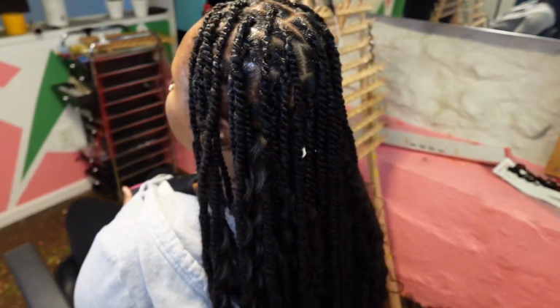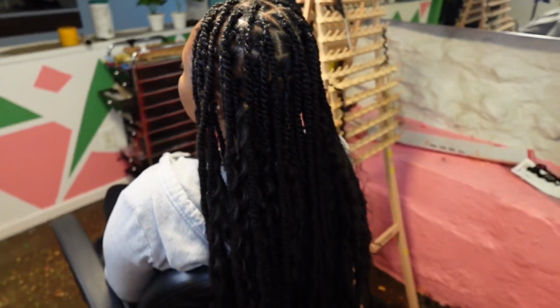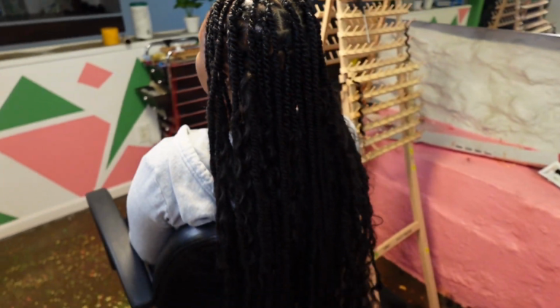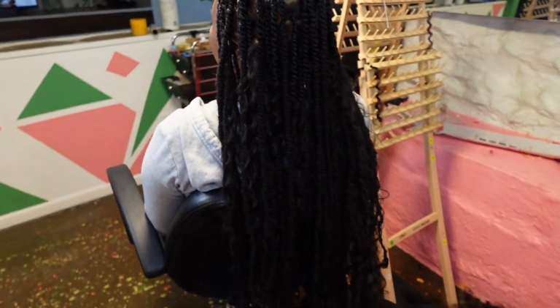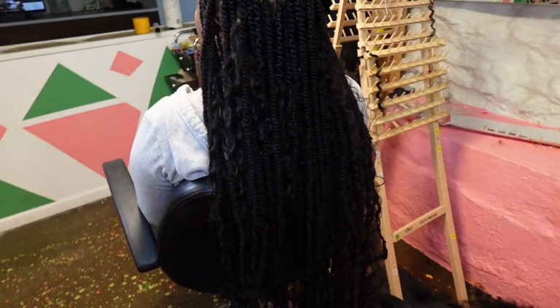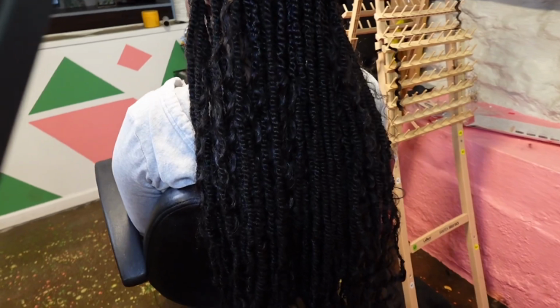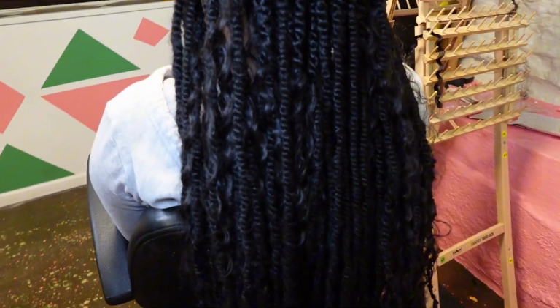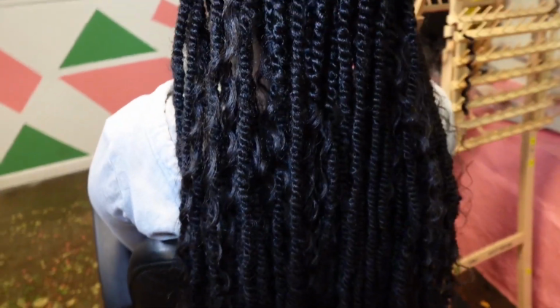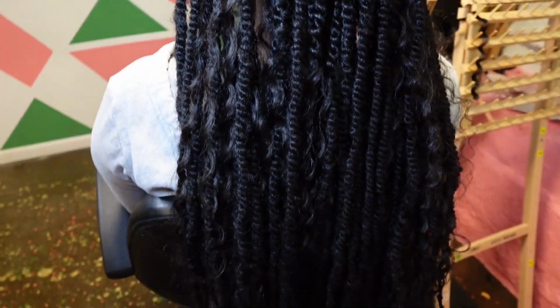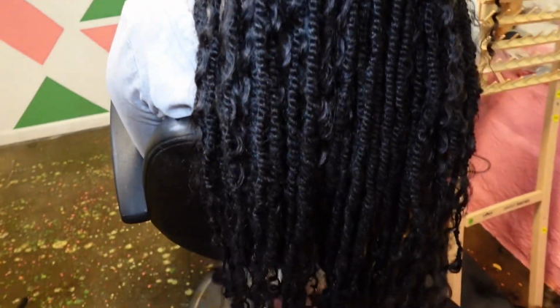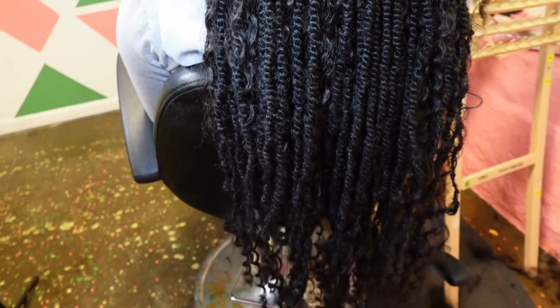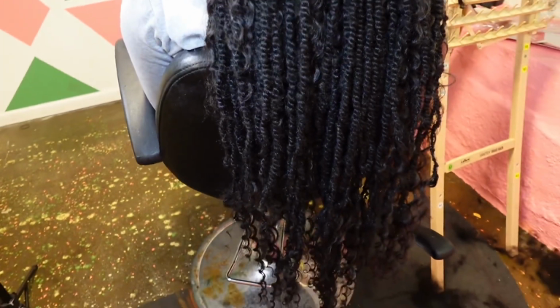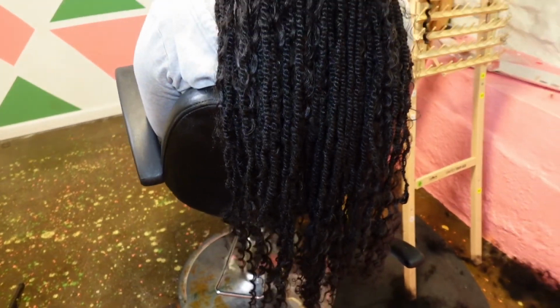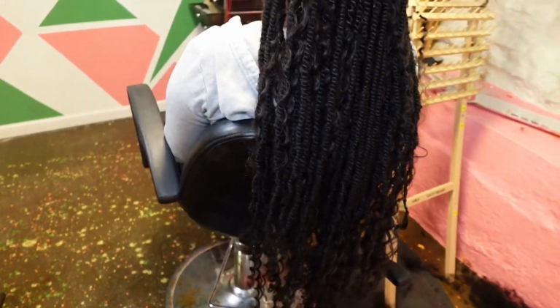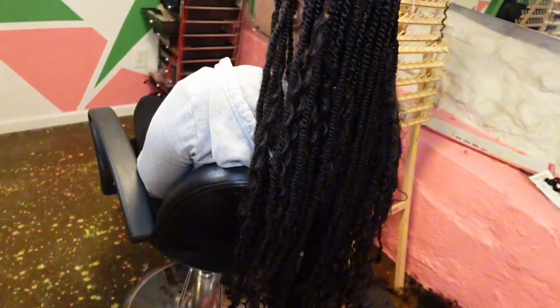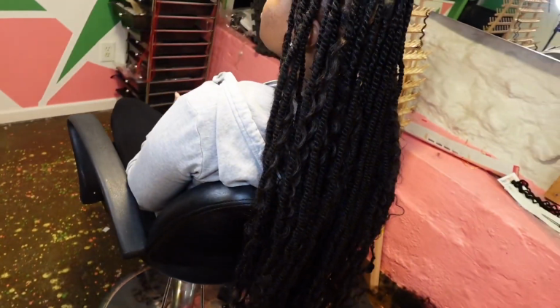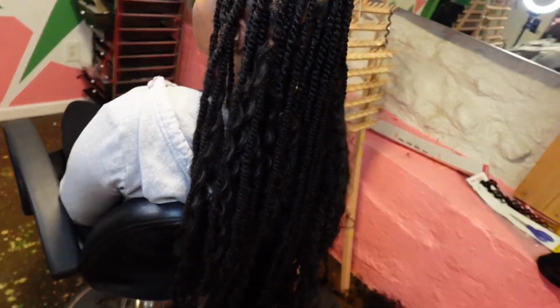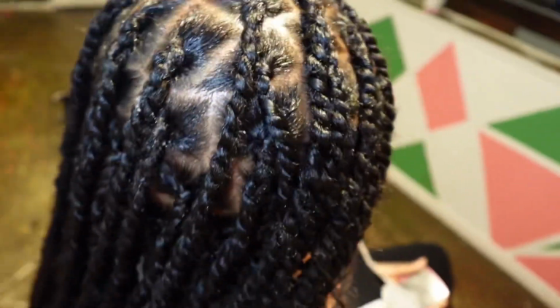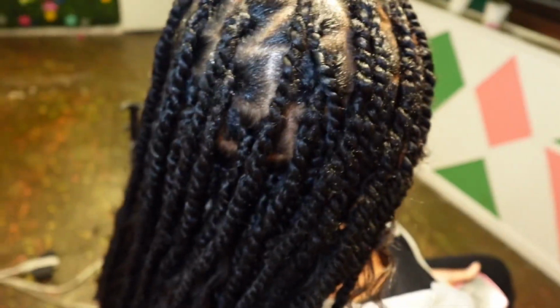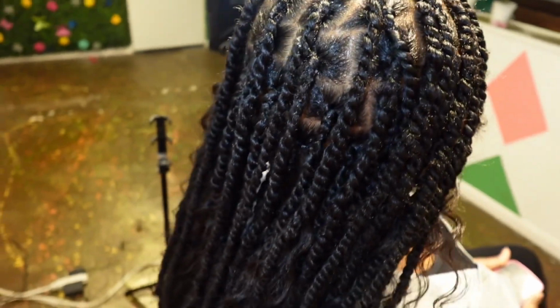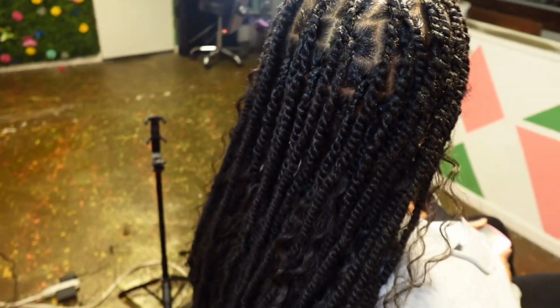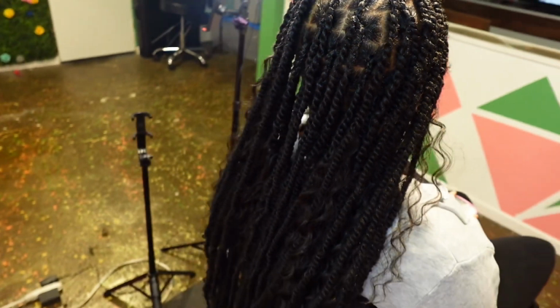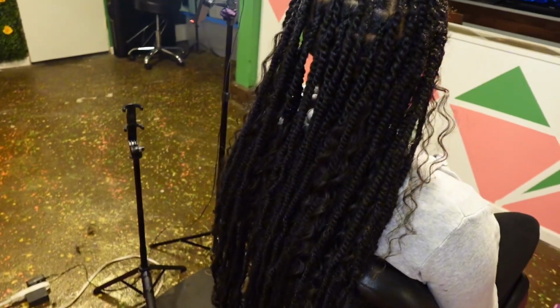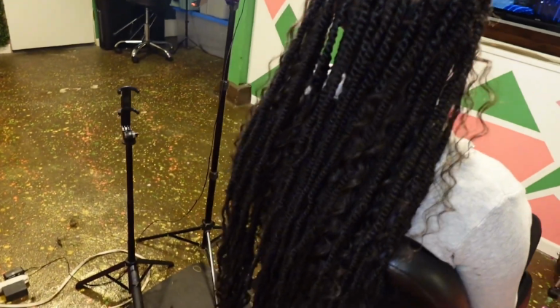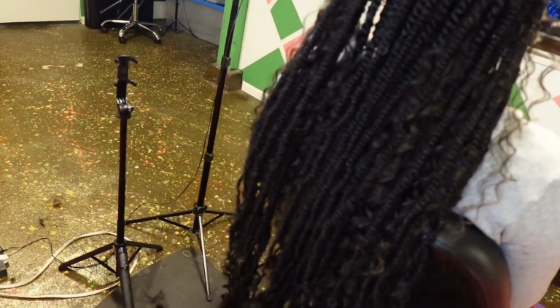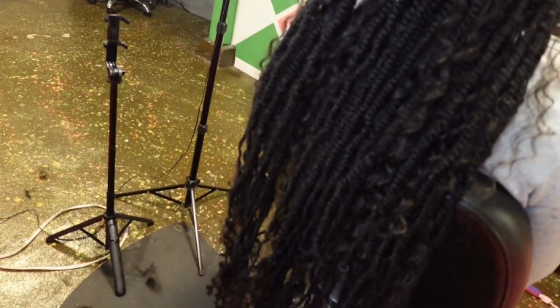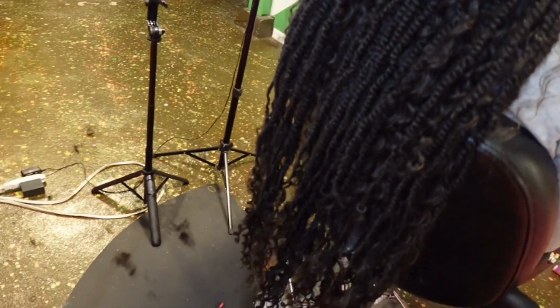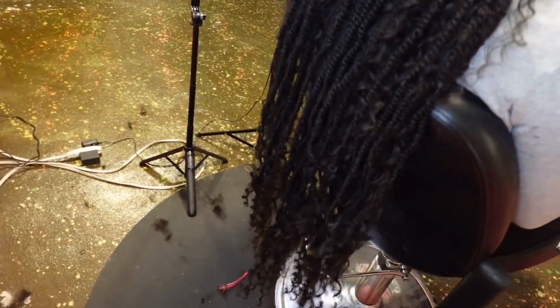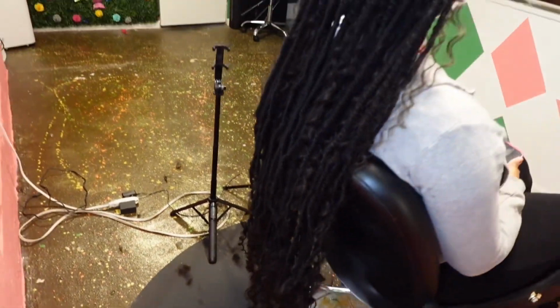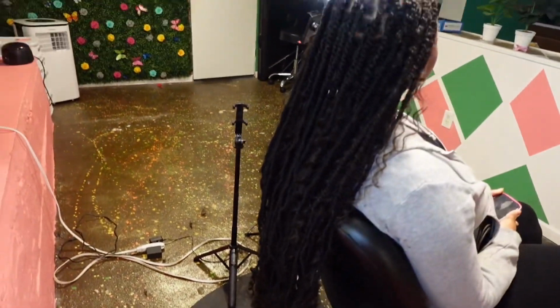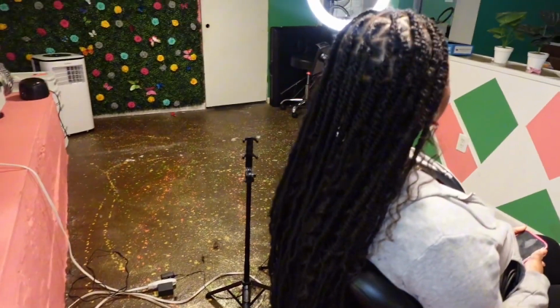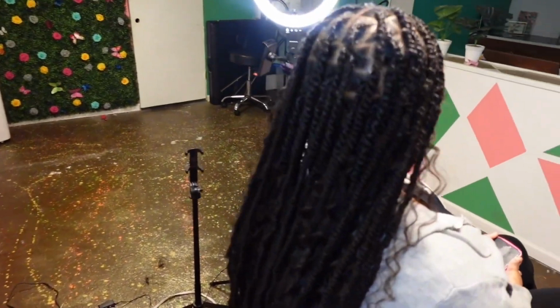I guess this is the complete style! Let me know how y'all like it, let me know what y'all want to see next, and whatever angles y'all need me to begin recording from for my next tutorials. Just give me feedback y'all, talk to me in the comments.